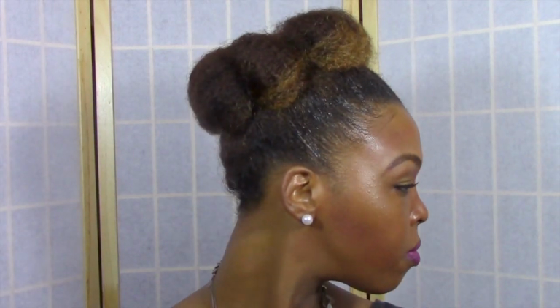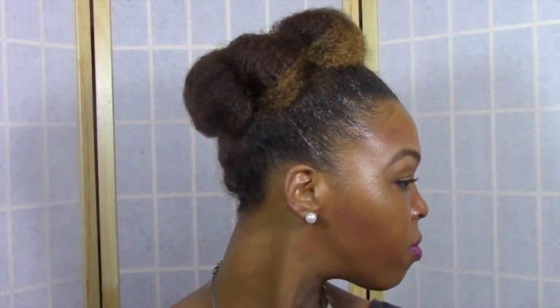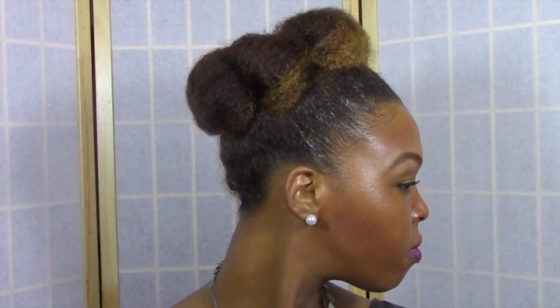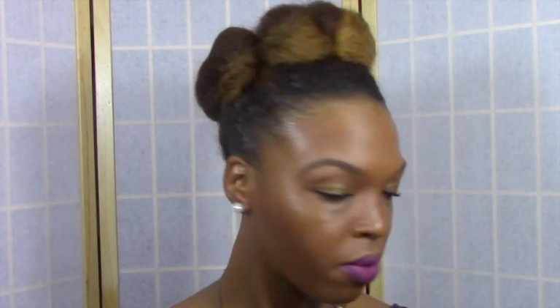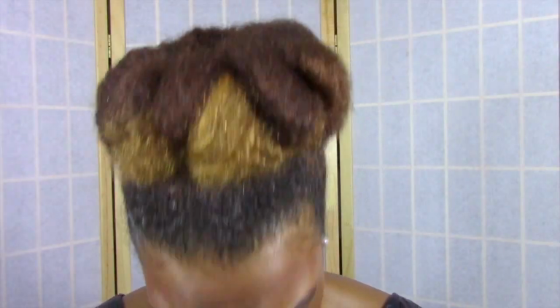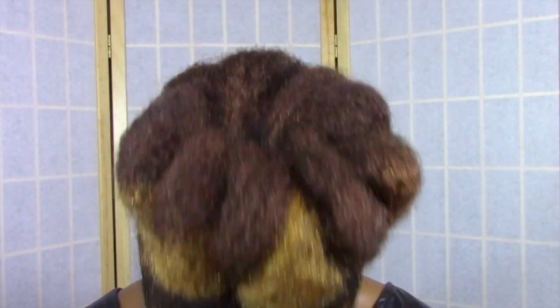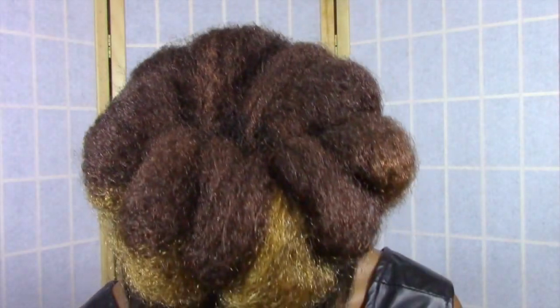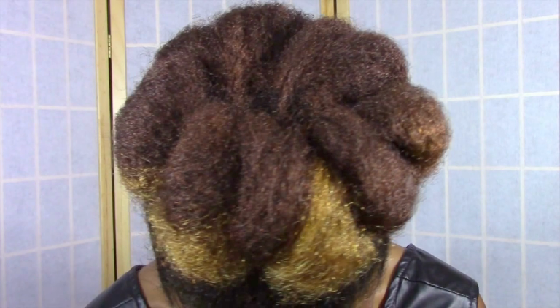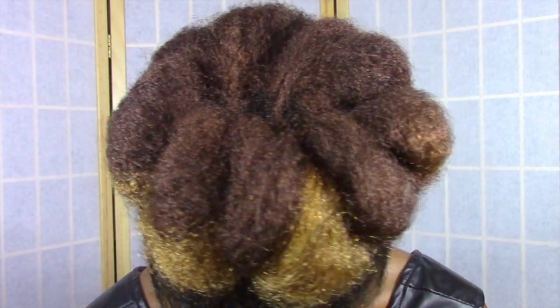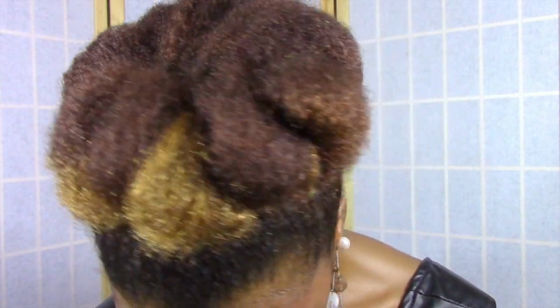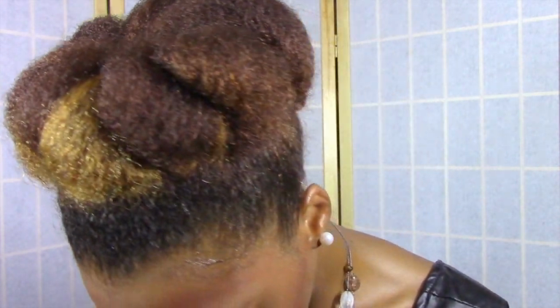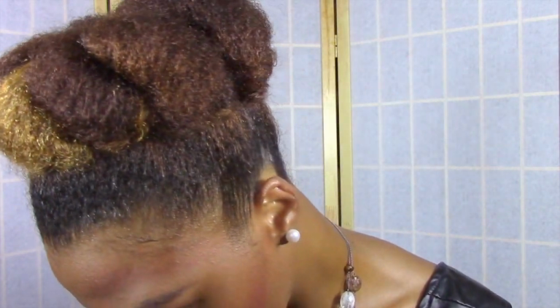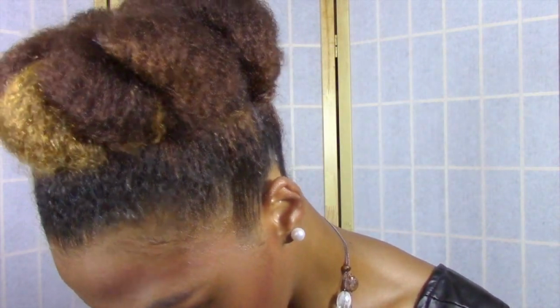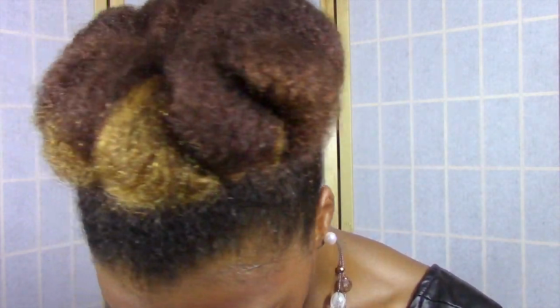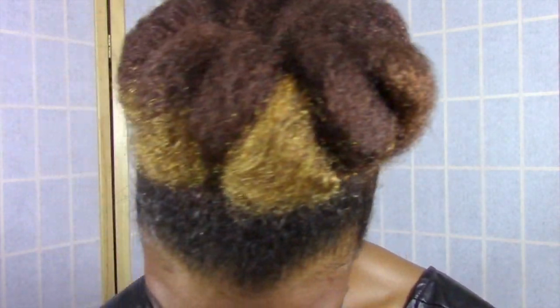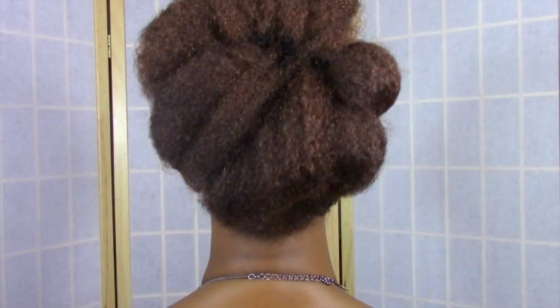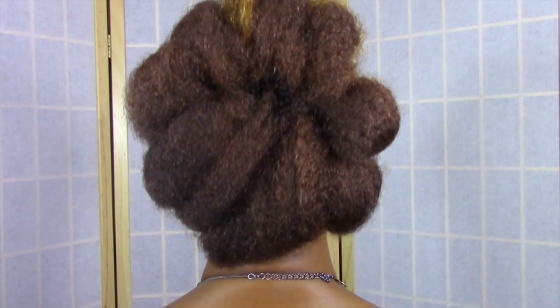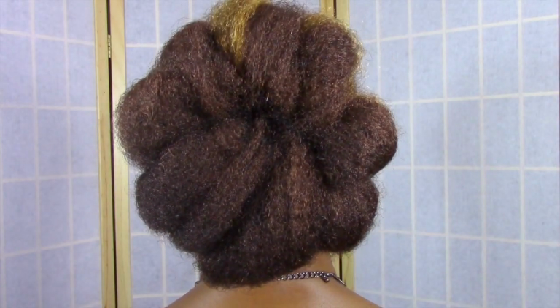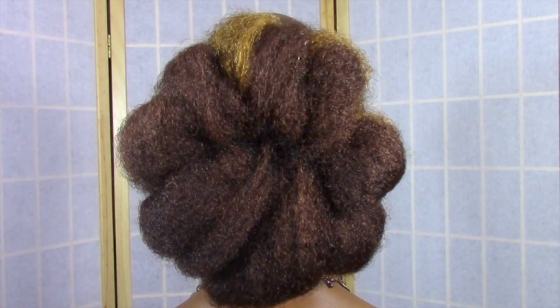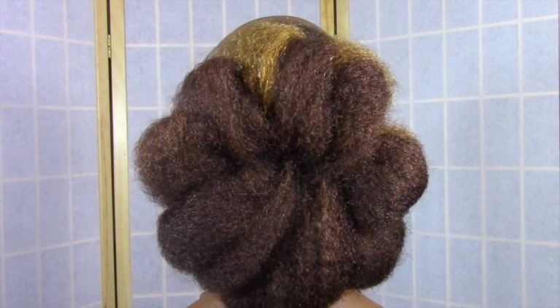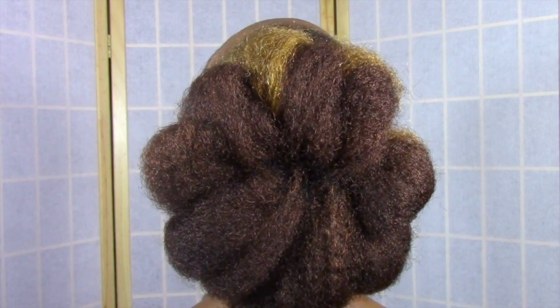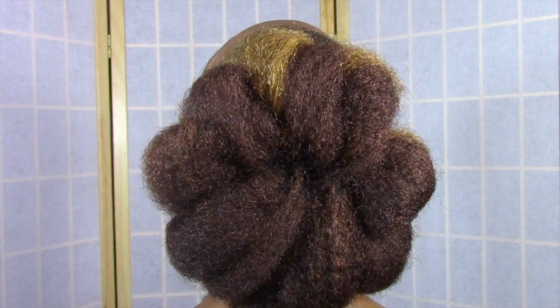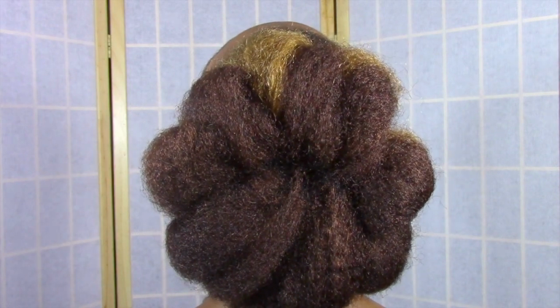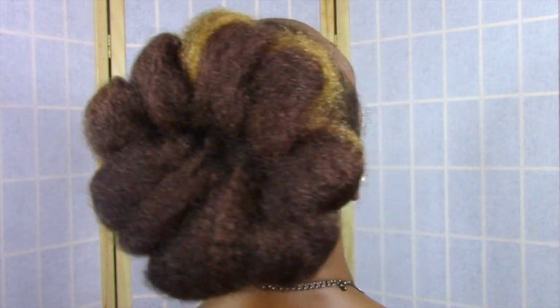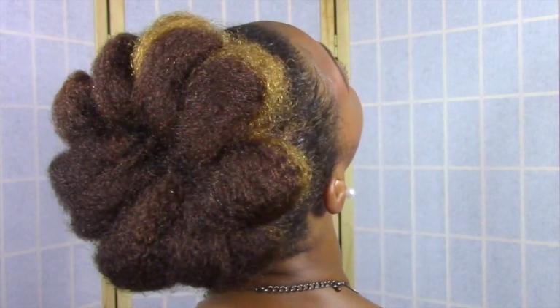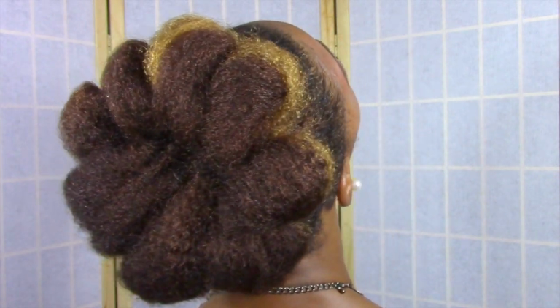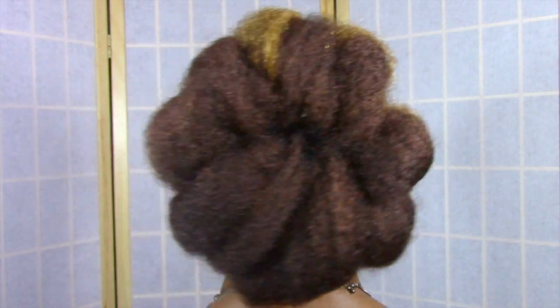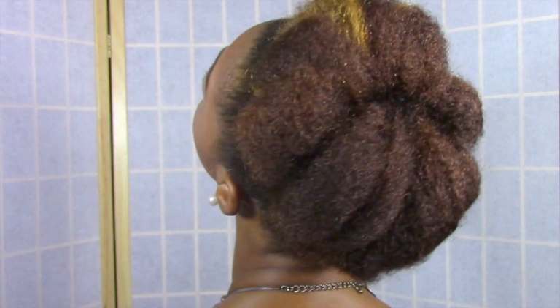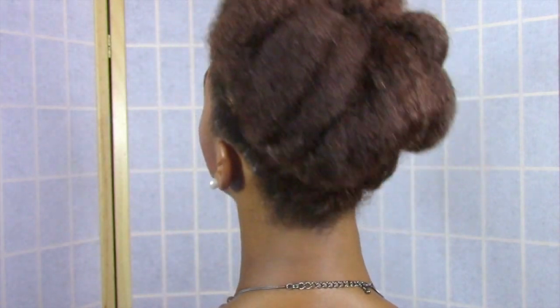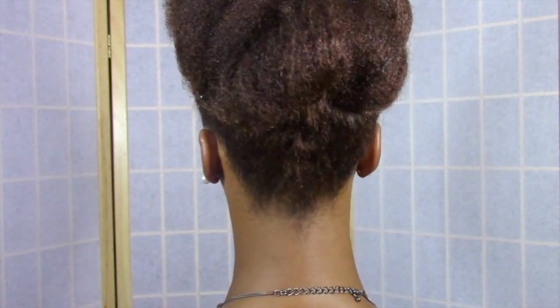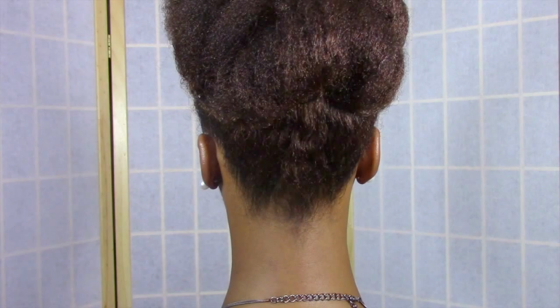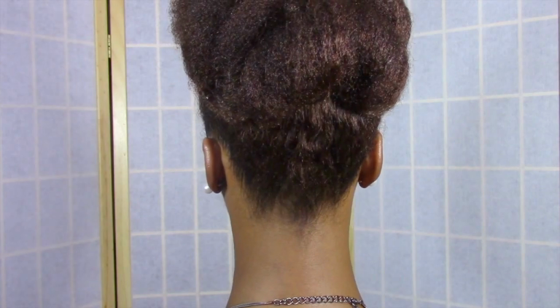I love how smooth and shiny and sleek this edge control left my hair. It's not sticky and tacky like a lot of edge controls and there's literally no product buildup, which has been my plight with a lot of edge control products.